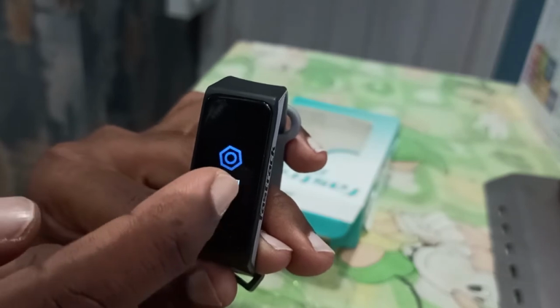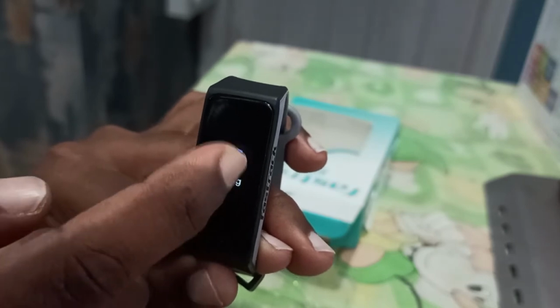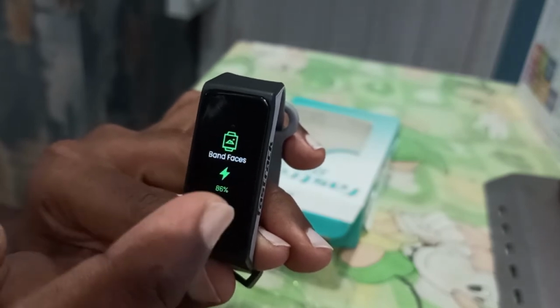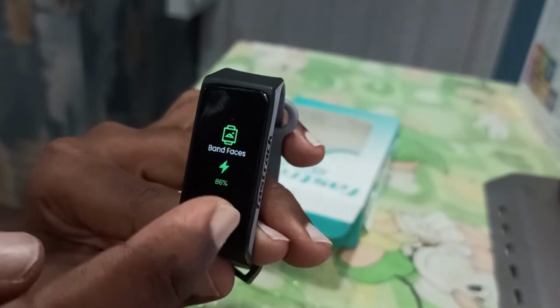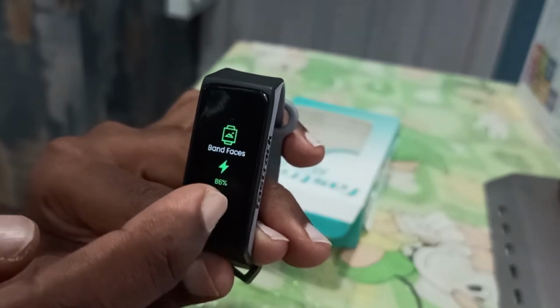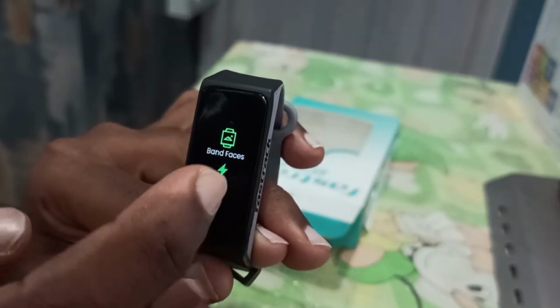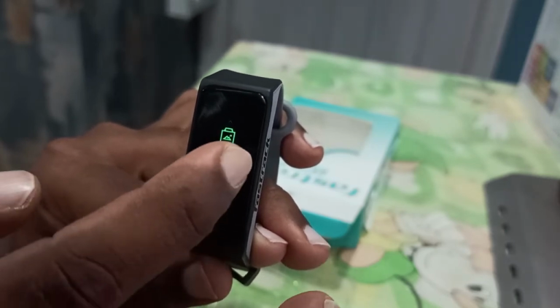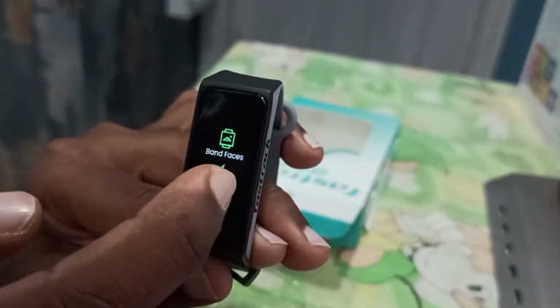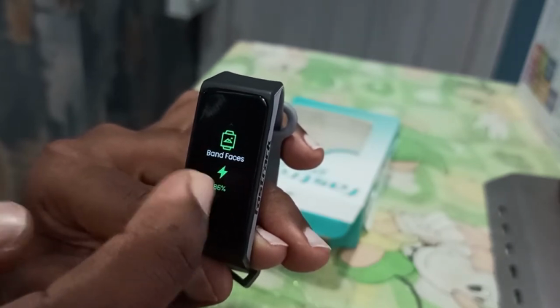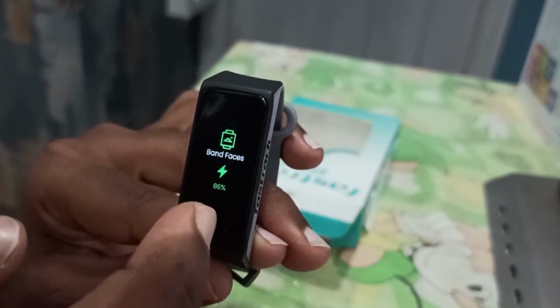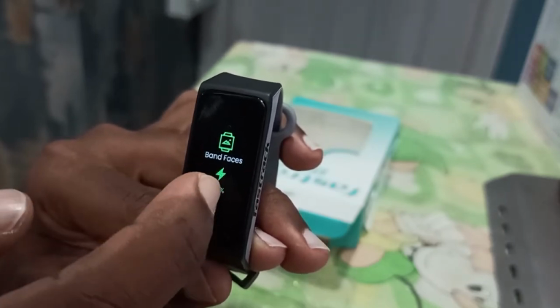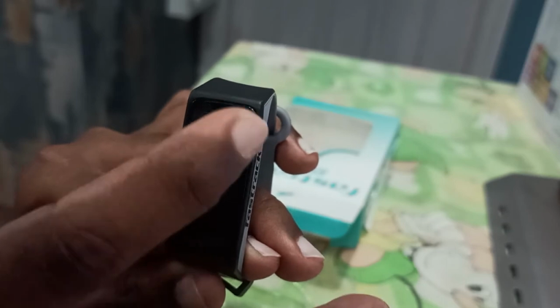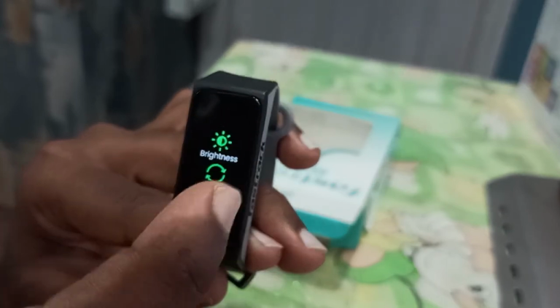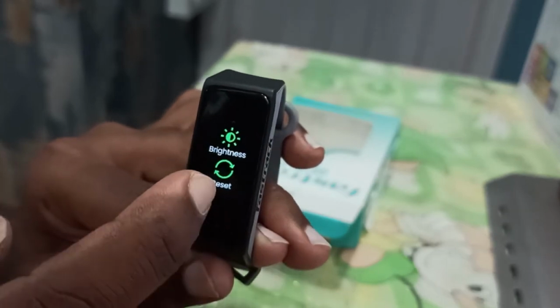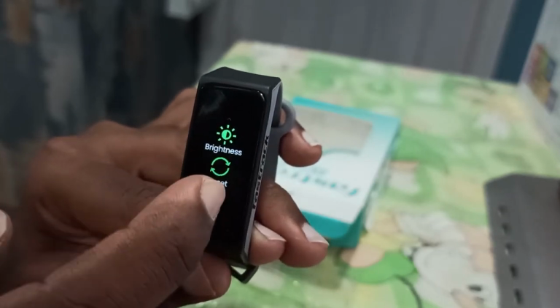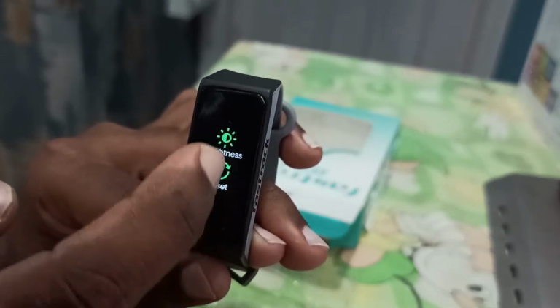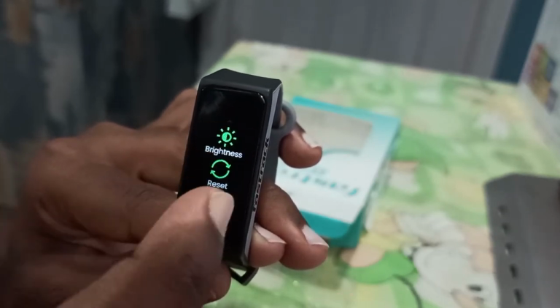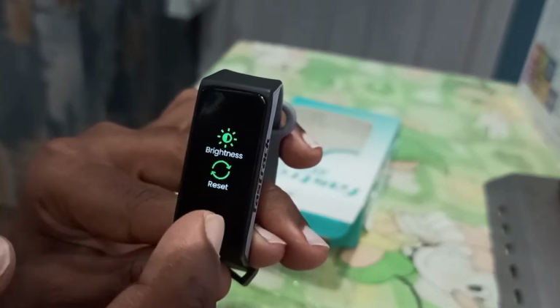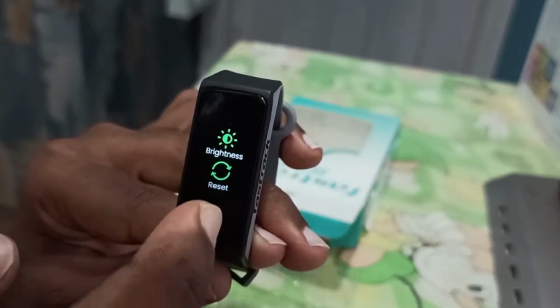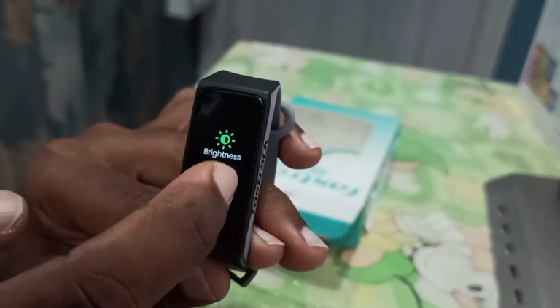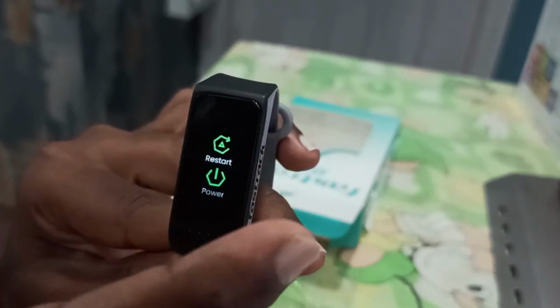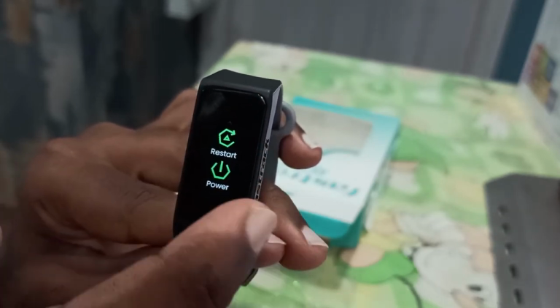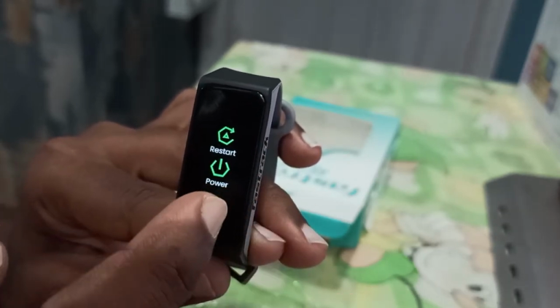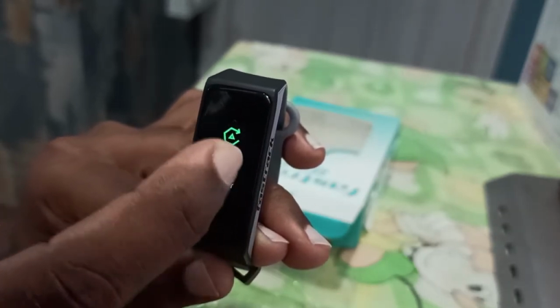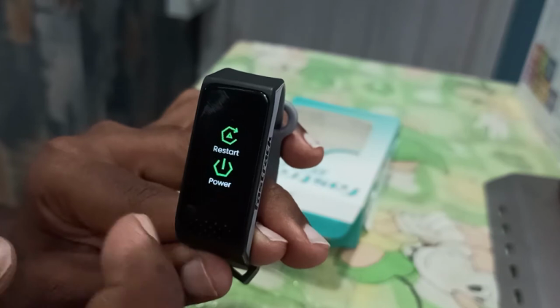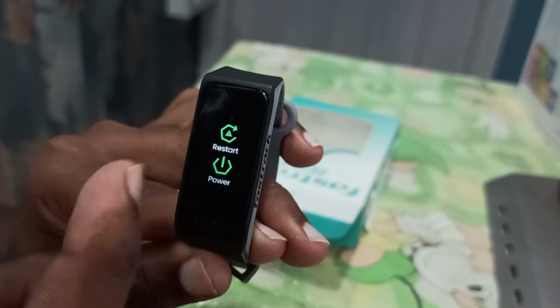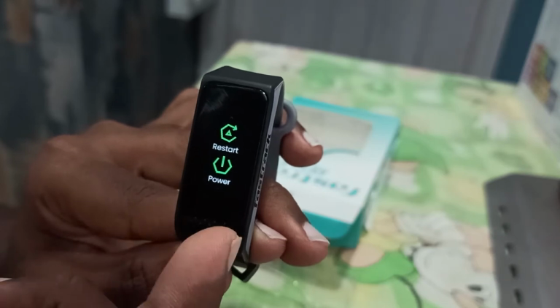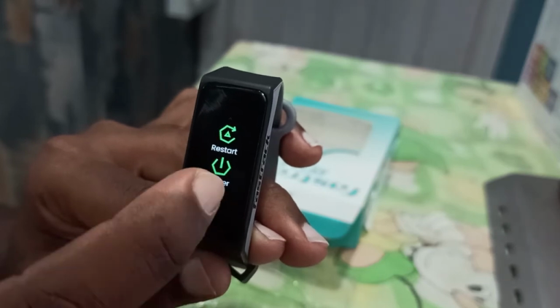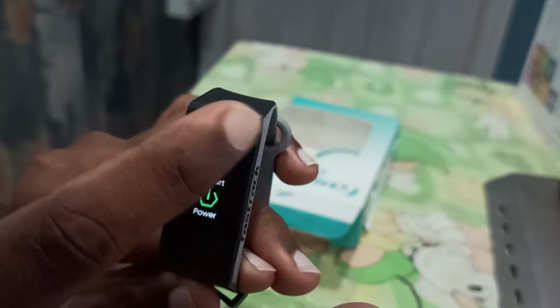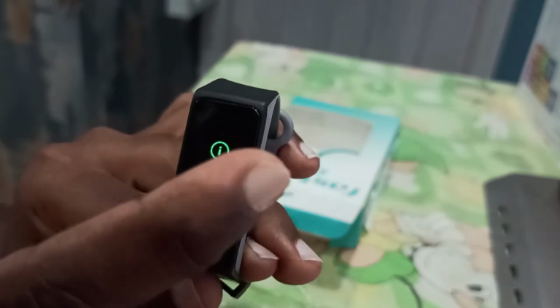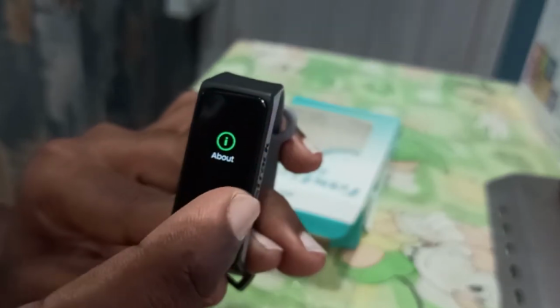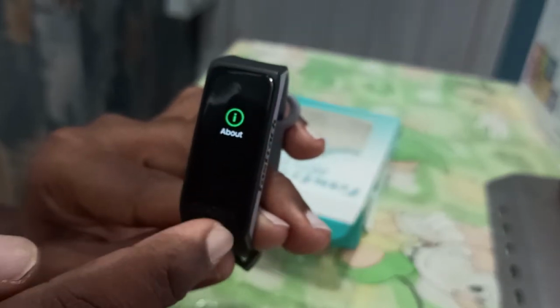You can count your sports and music and more. Settings include band faces, charging, brightness, reset, restart, and switch off or power off.